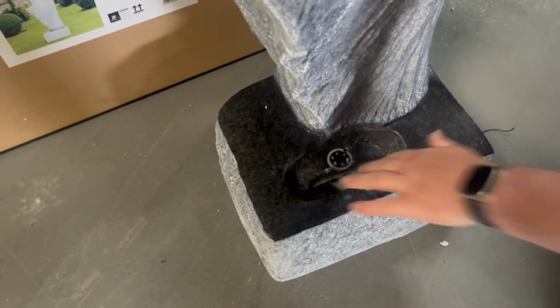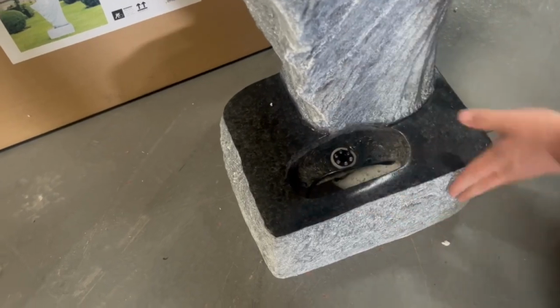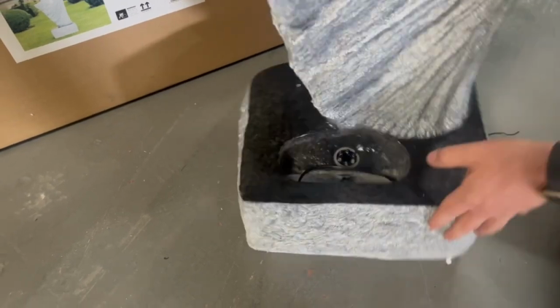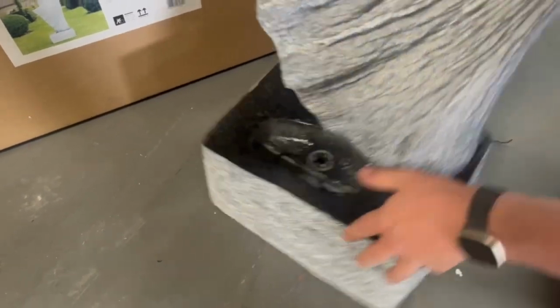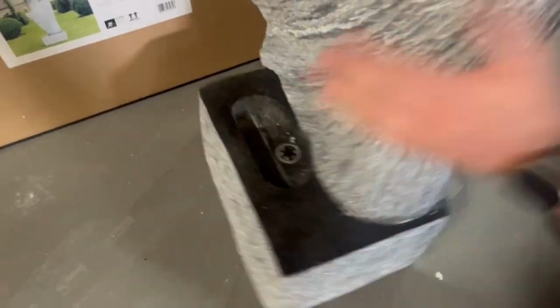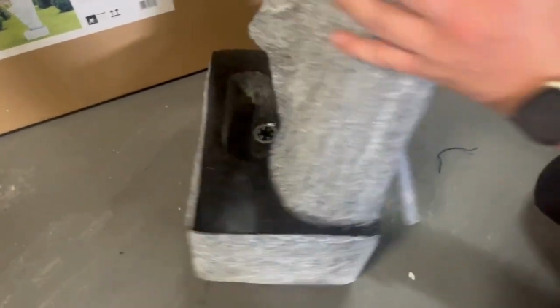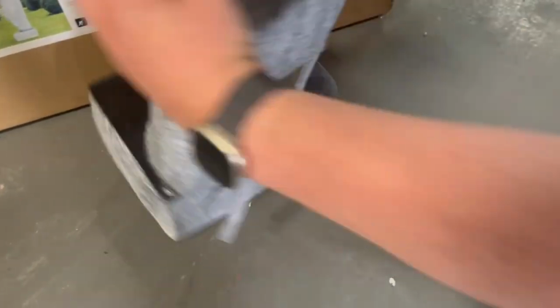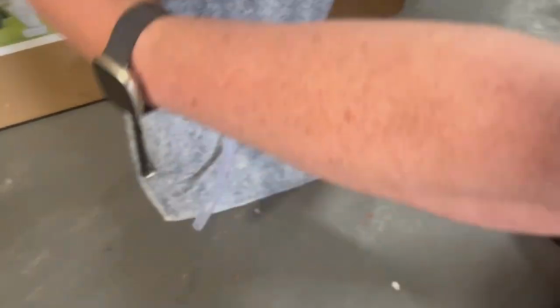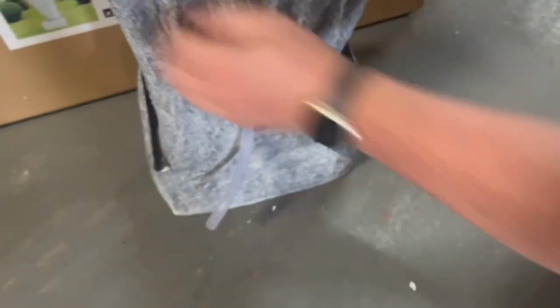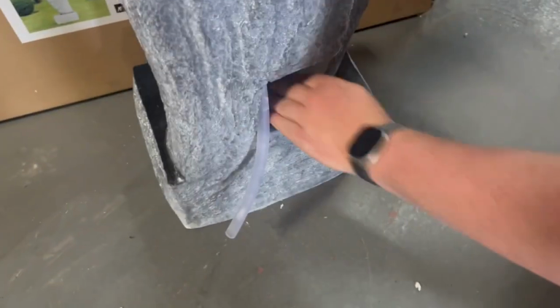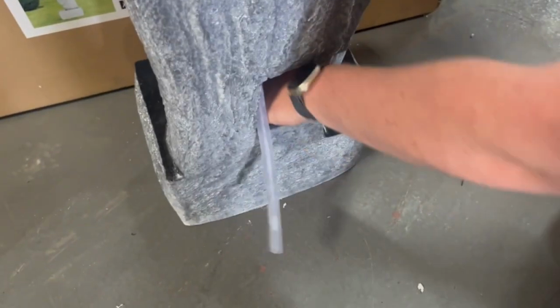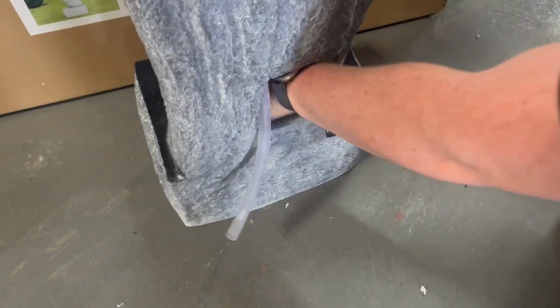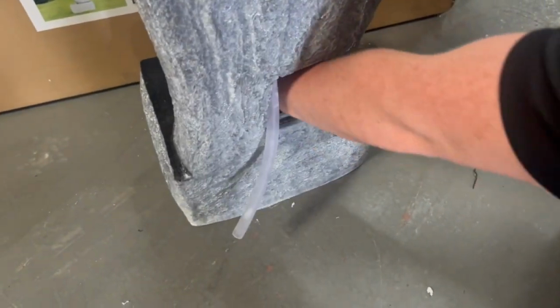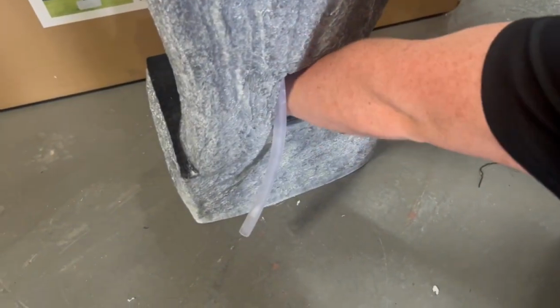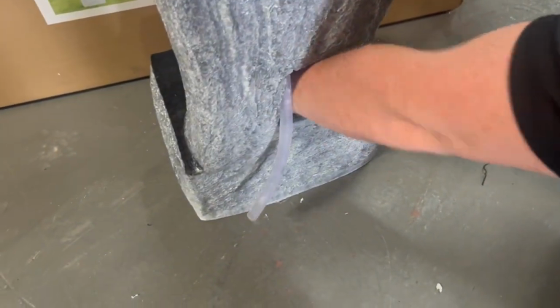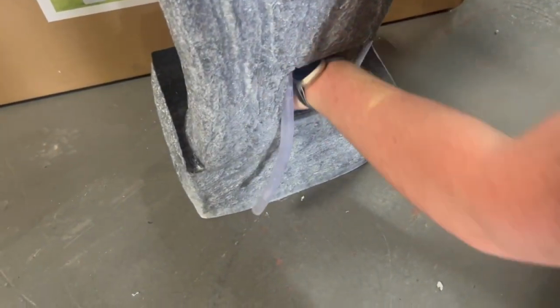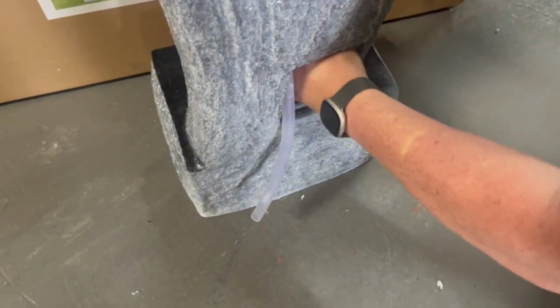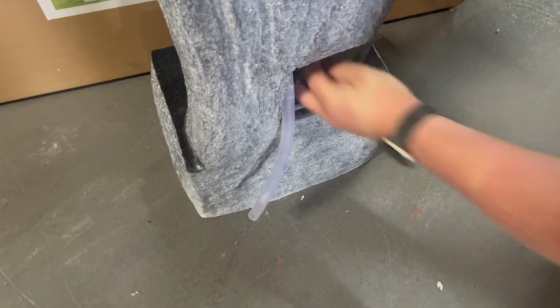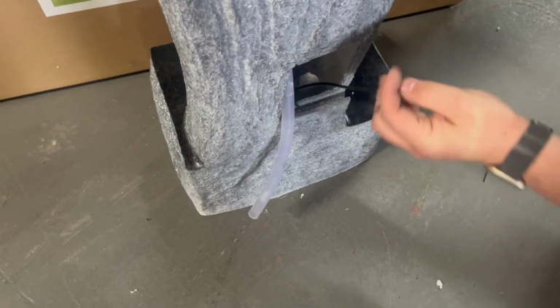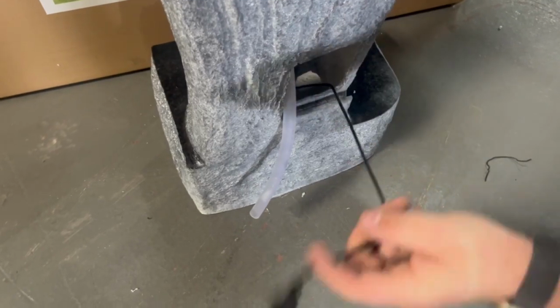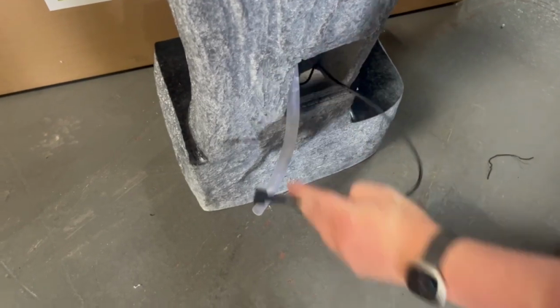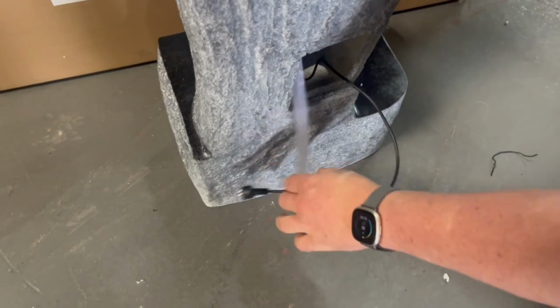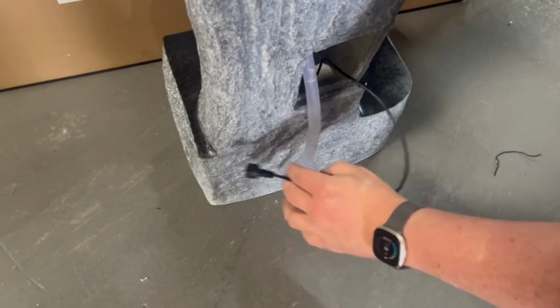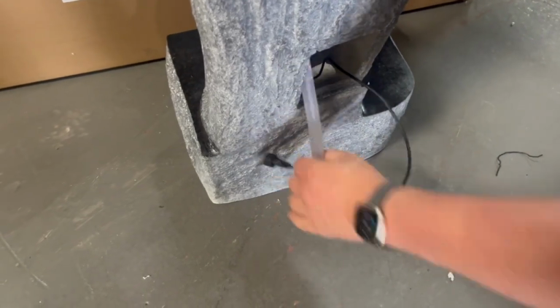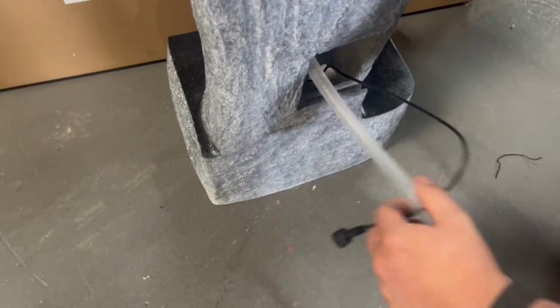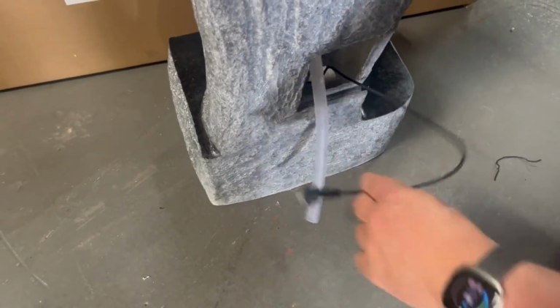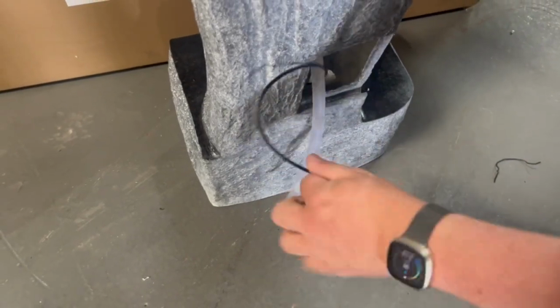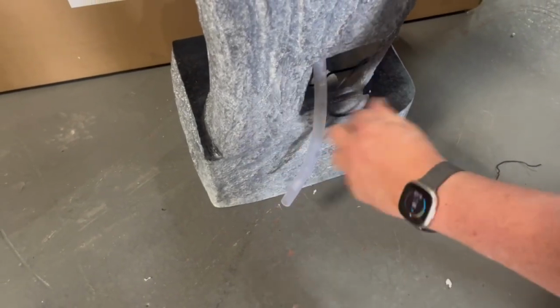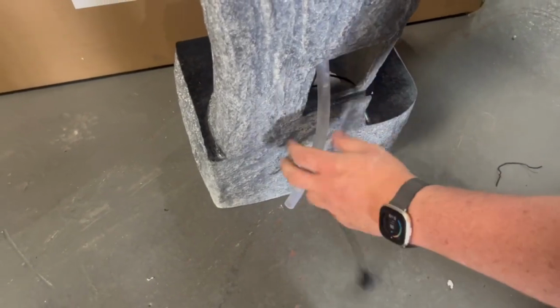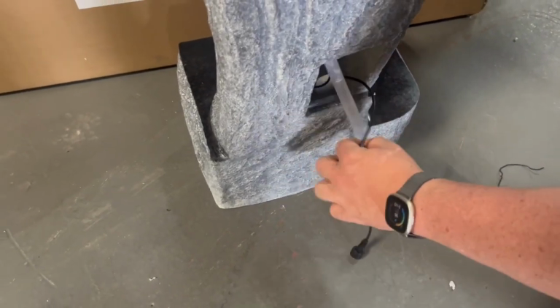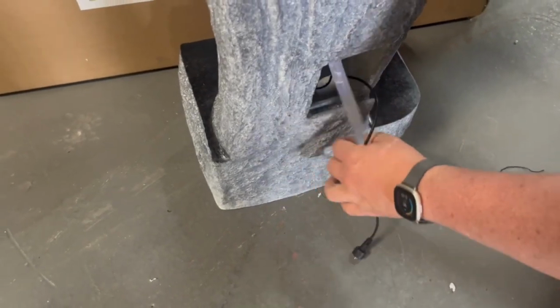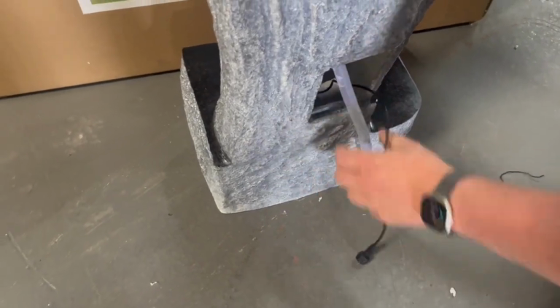This cable is going to go out the back of the feature through the access hole. This is where you're going to be doing the installation for the pump, tube work, and all the other components for the feature.